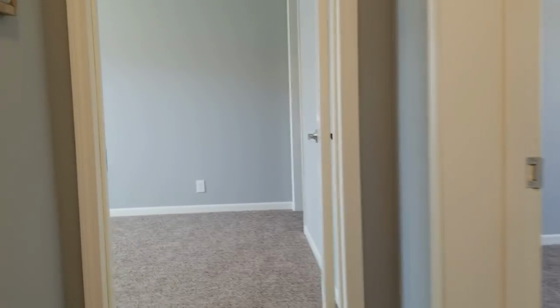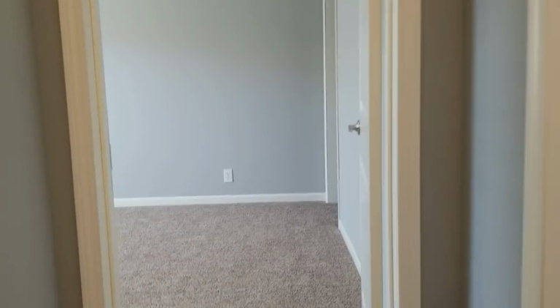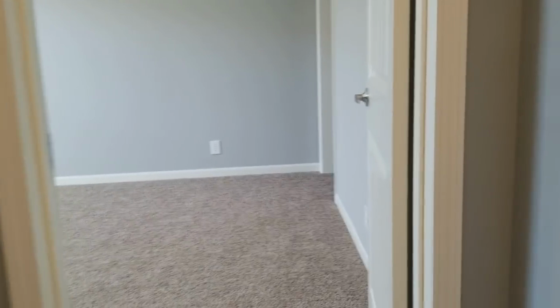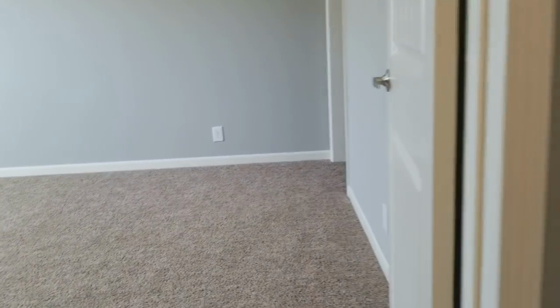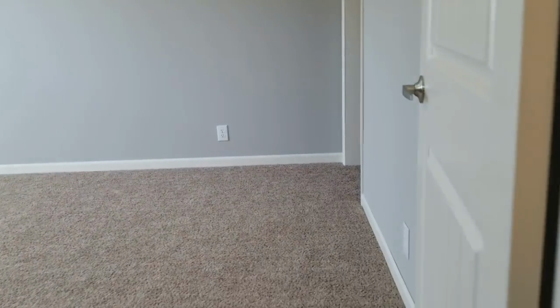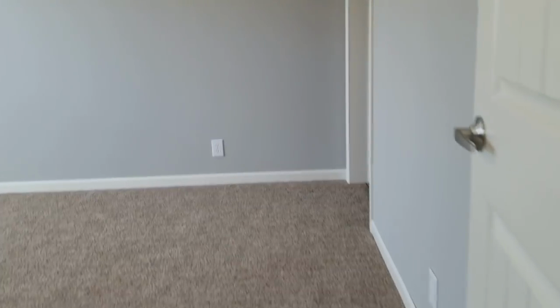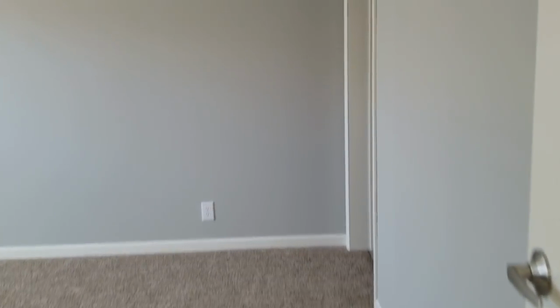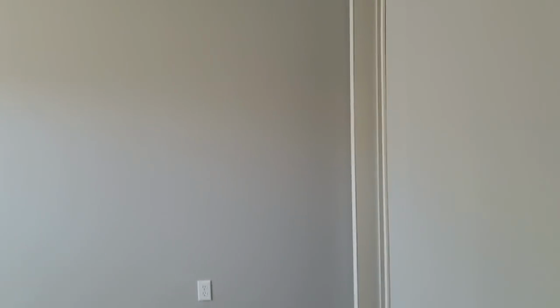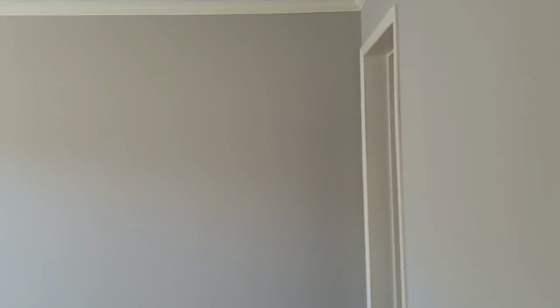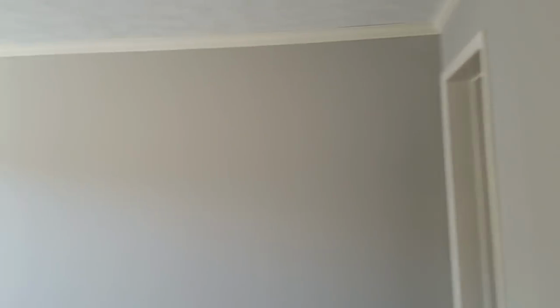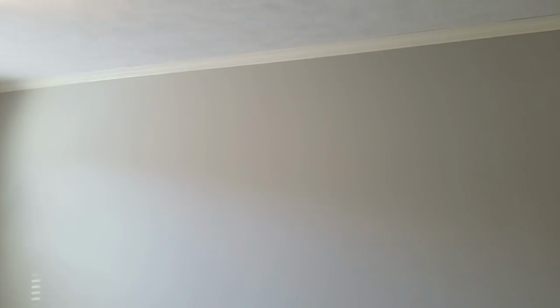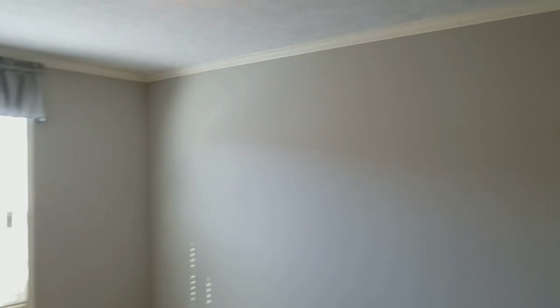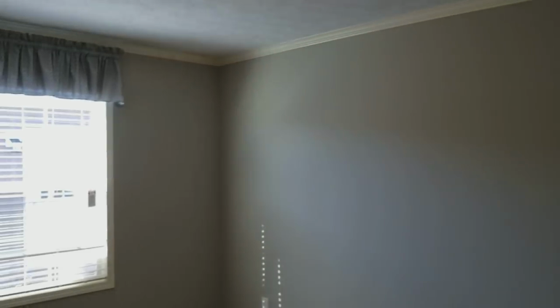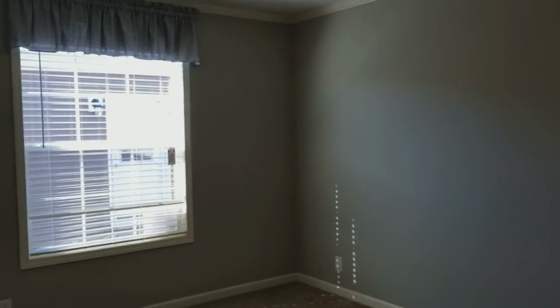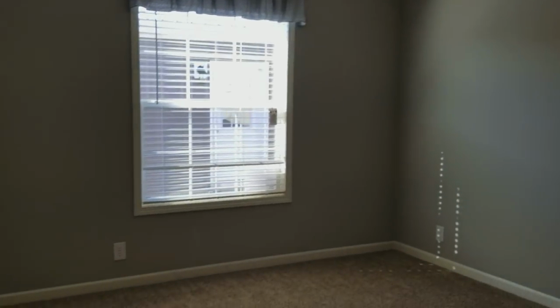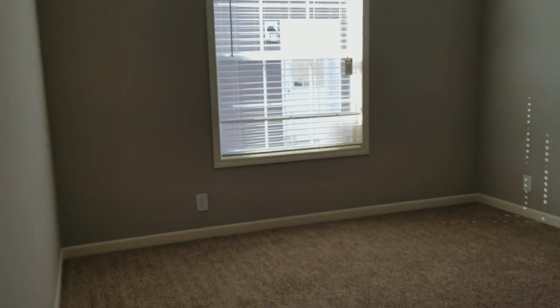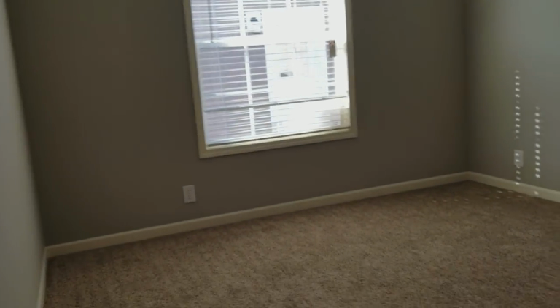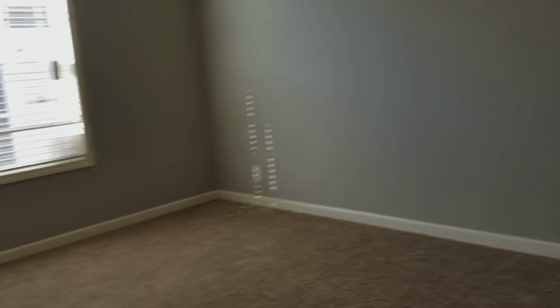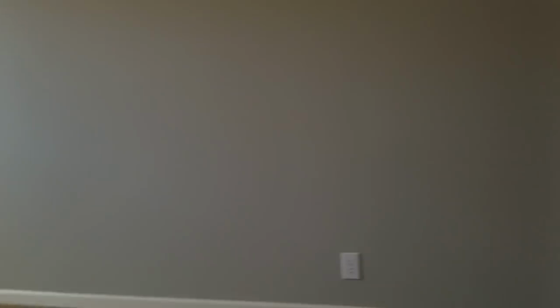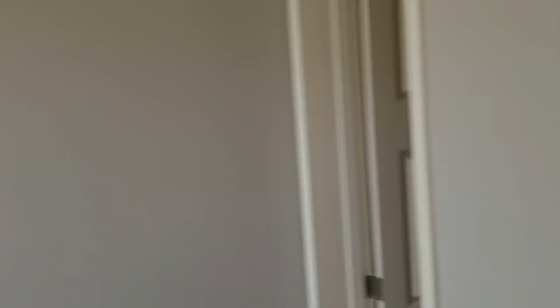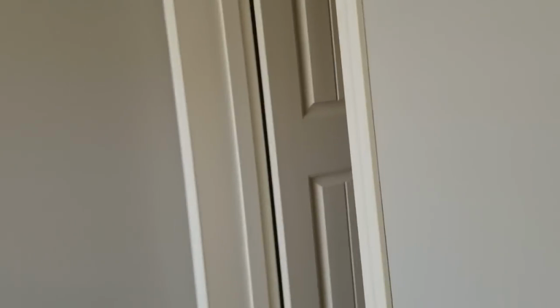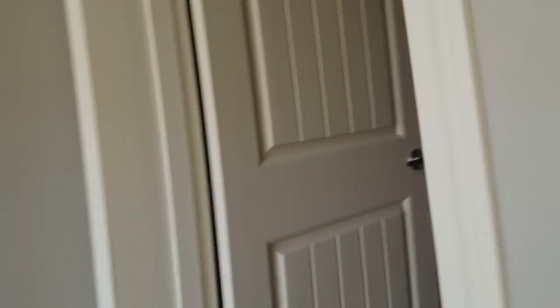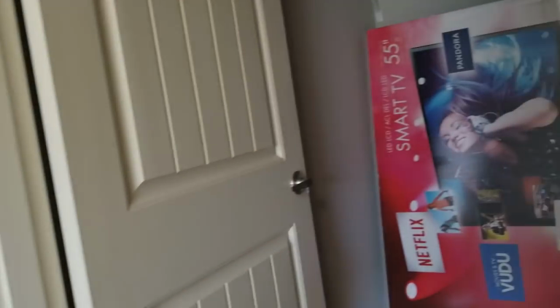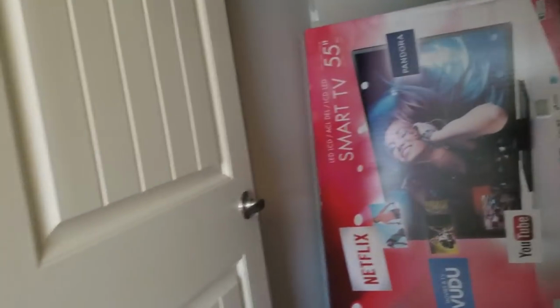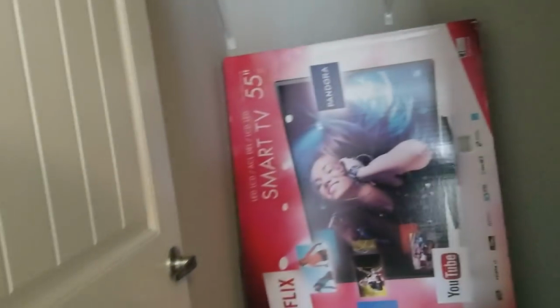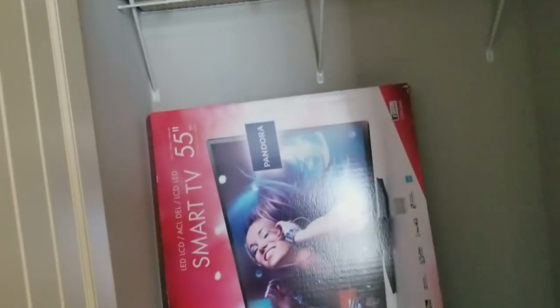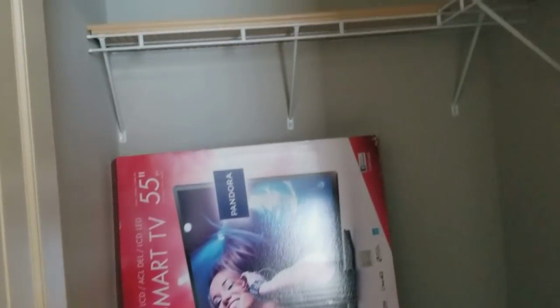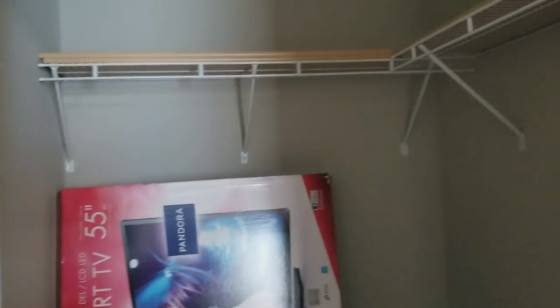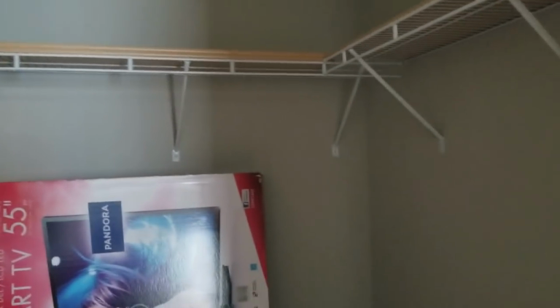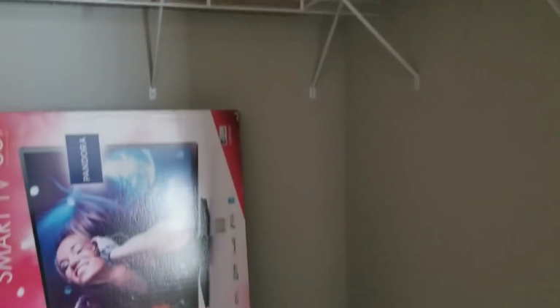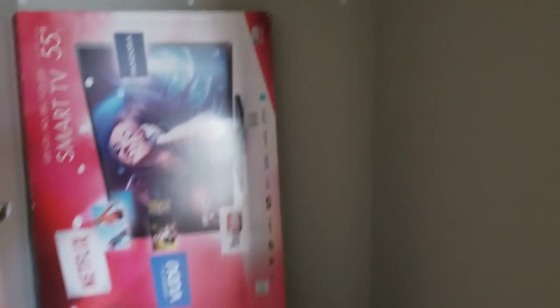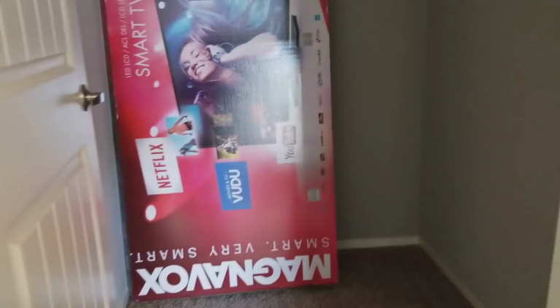So you got two spare bedrooms and a spare bath down here. This one's going to be 15 by 11, and it's got a big walk-in closet on it.